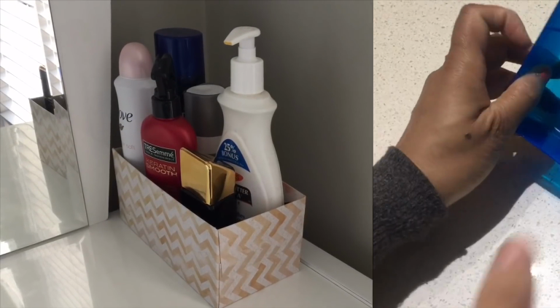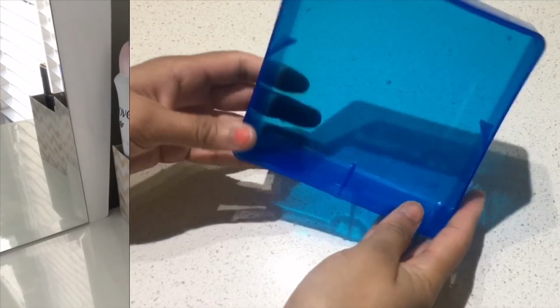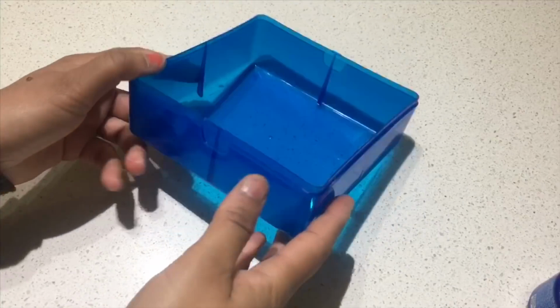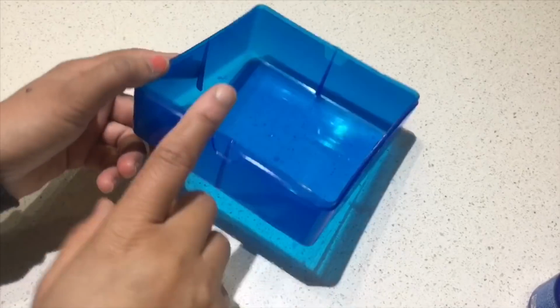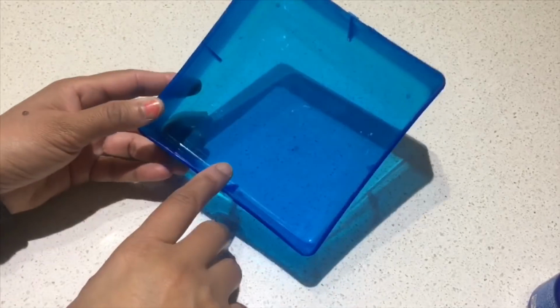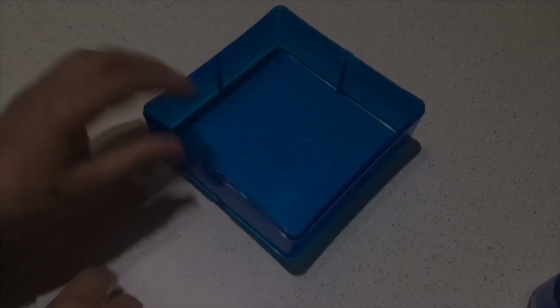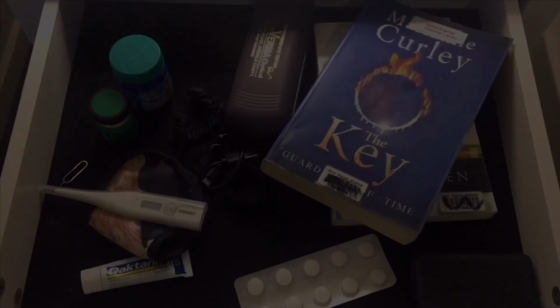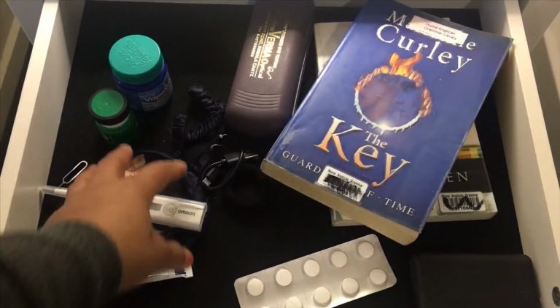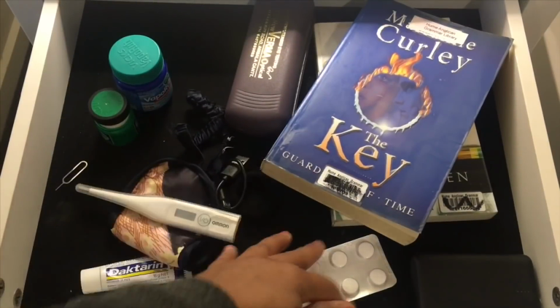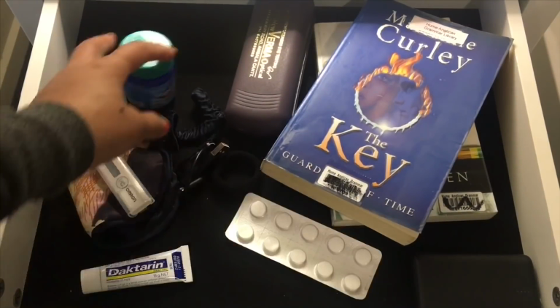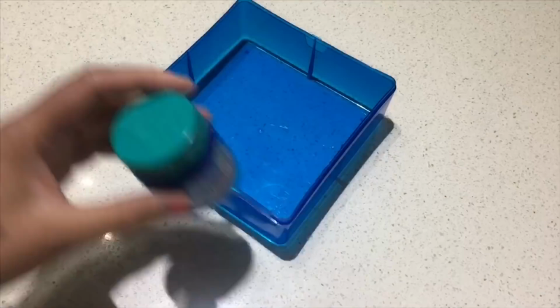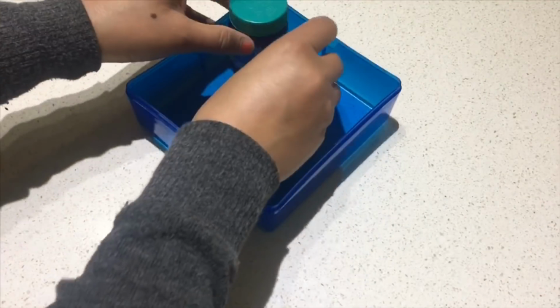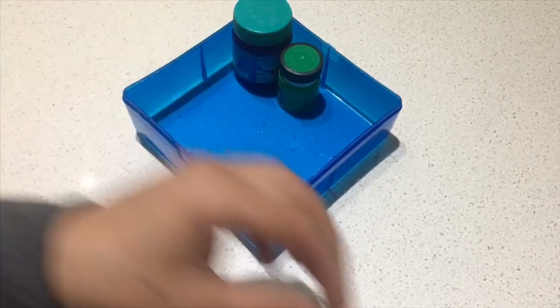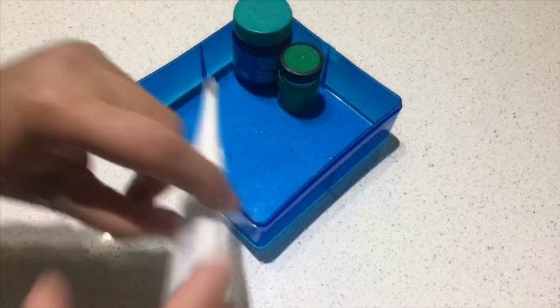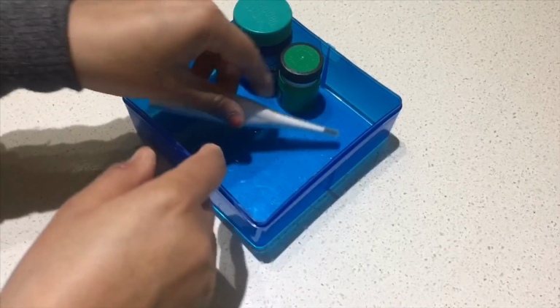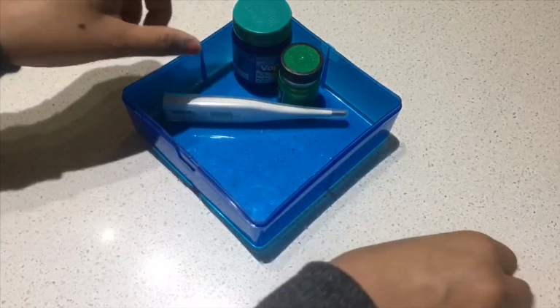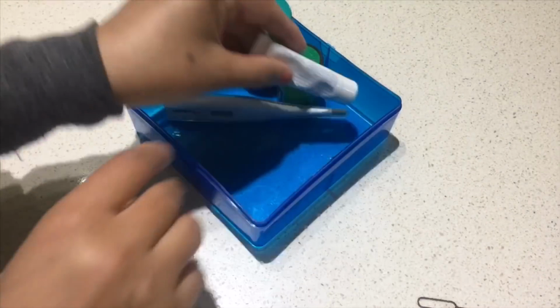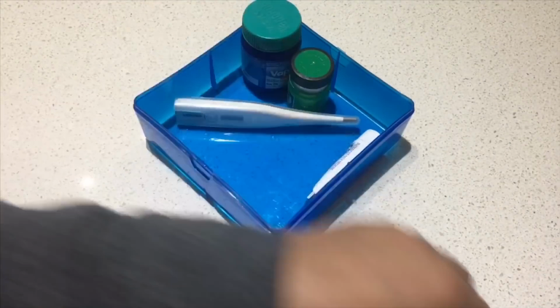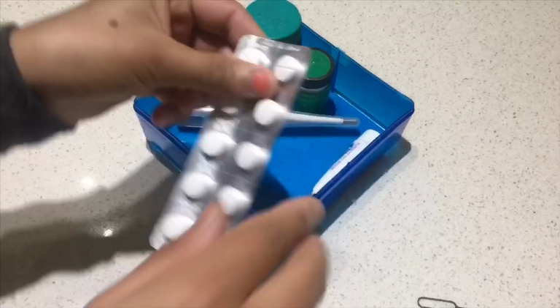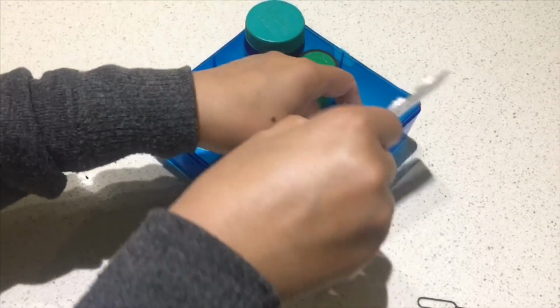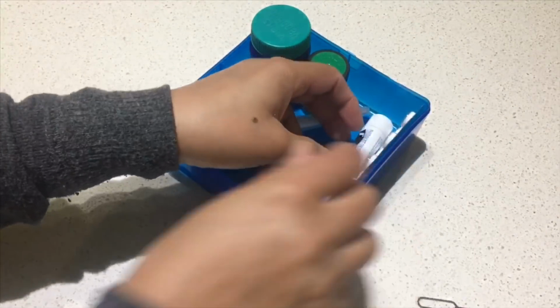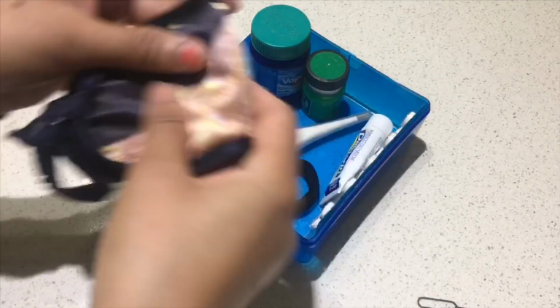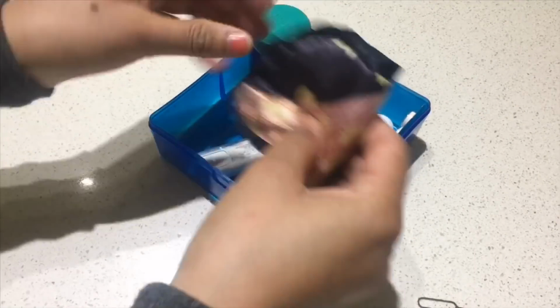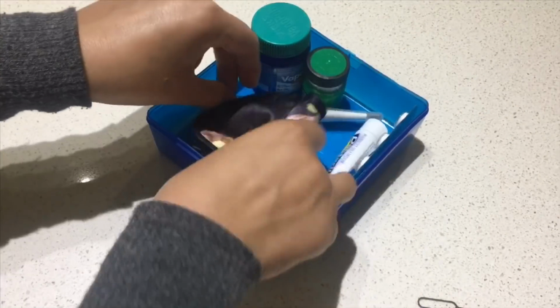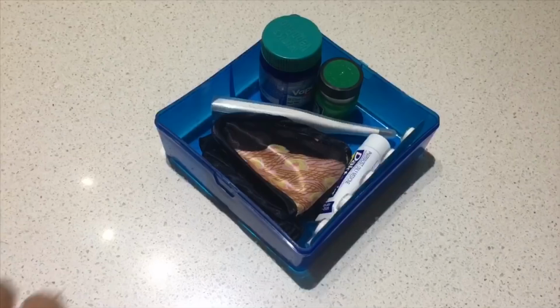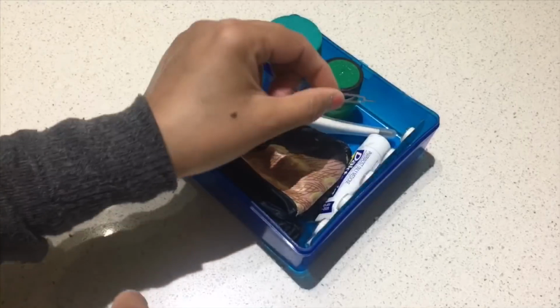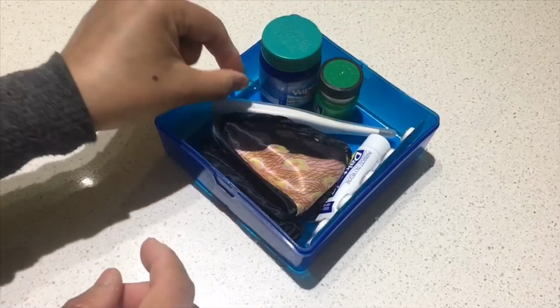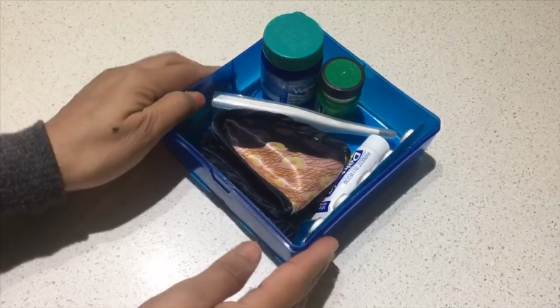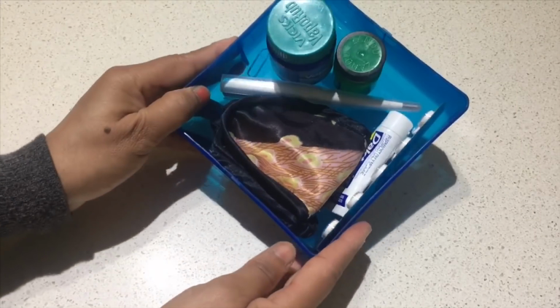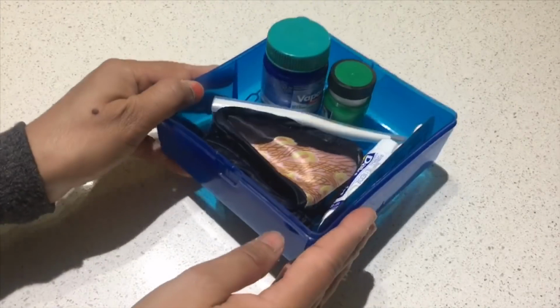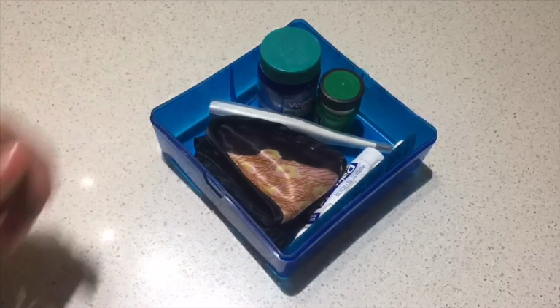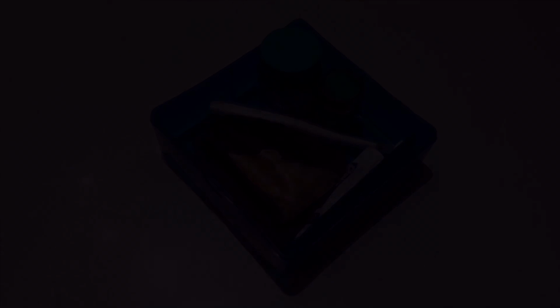This small plastic container came with a toy and I decided to use it to store some essential items in the drawer of my bedside table. It worked really well to organize this drawer and it looks neat and tidy now.